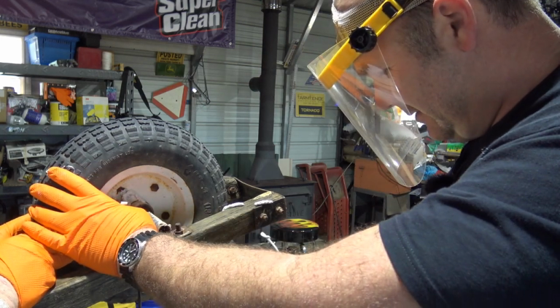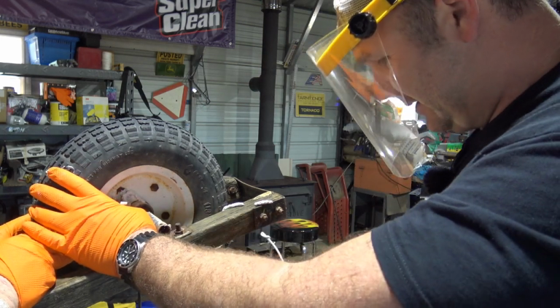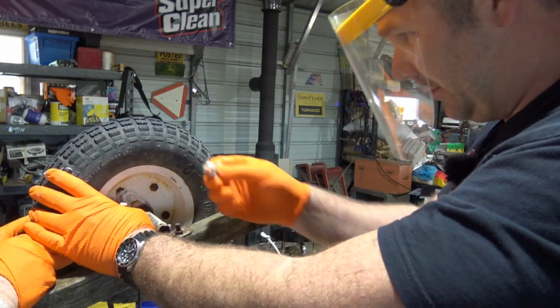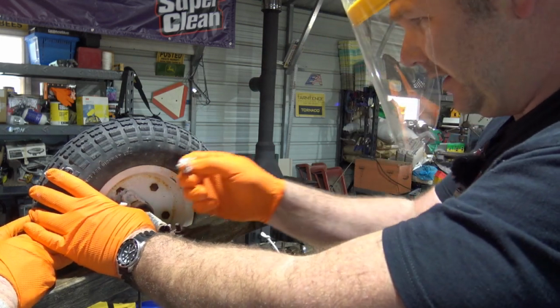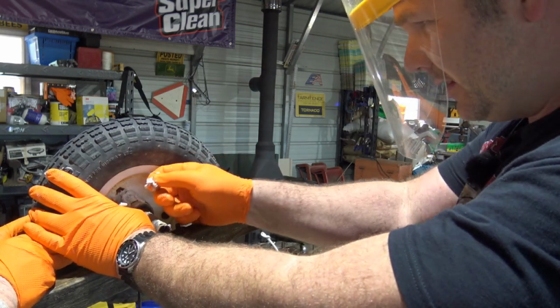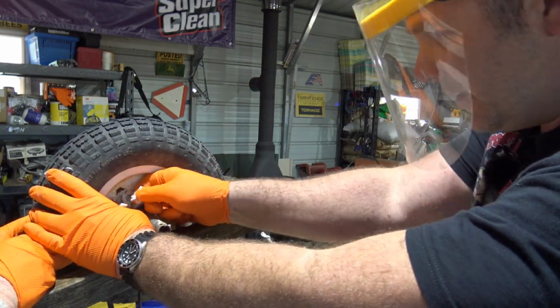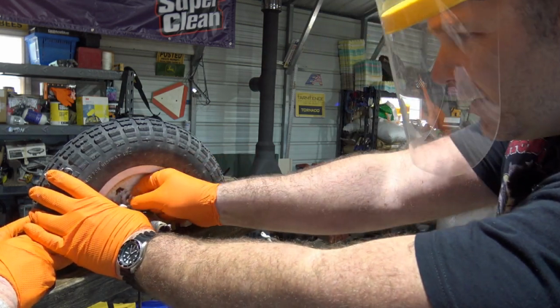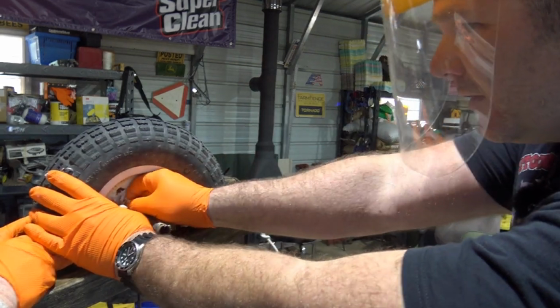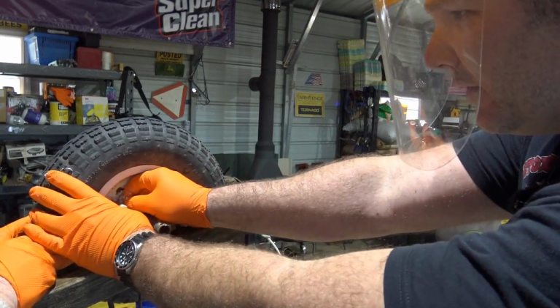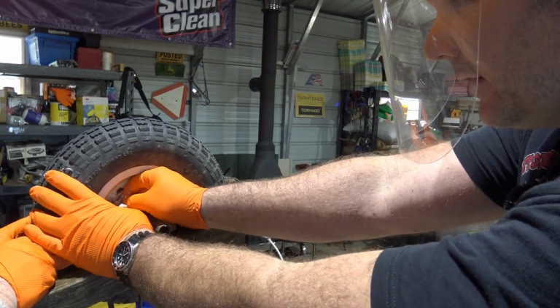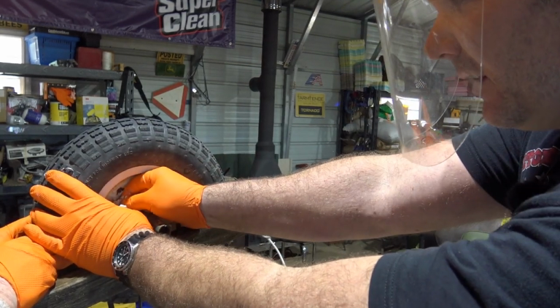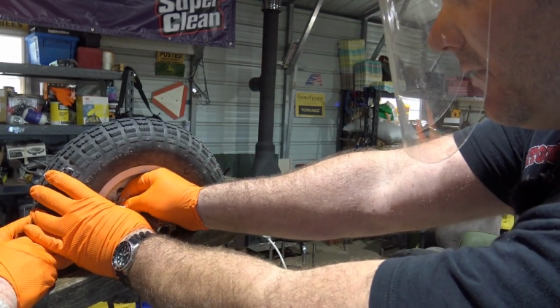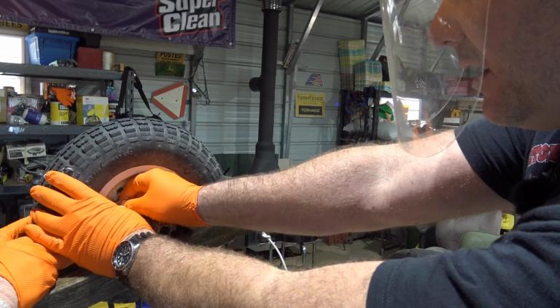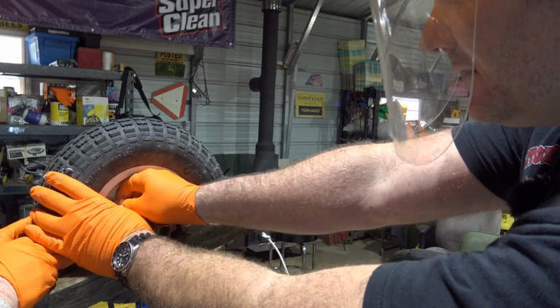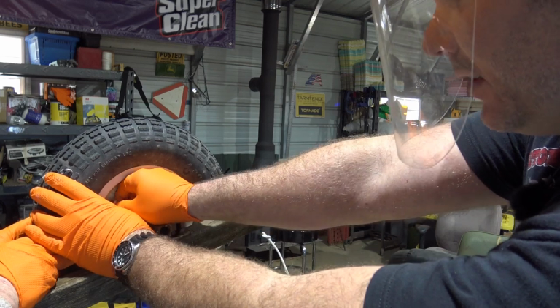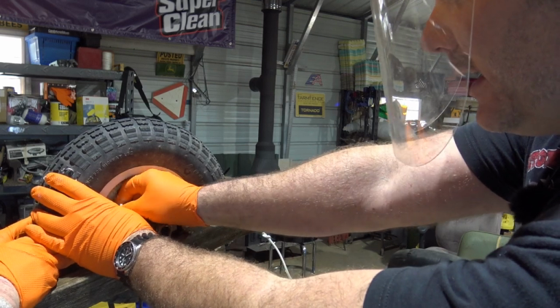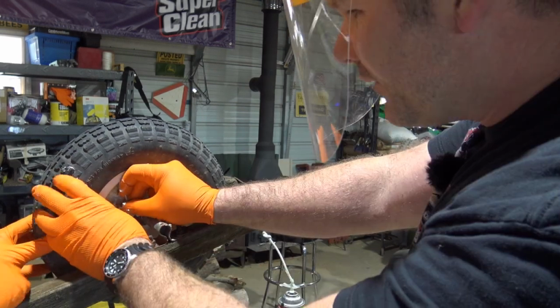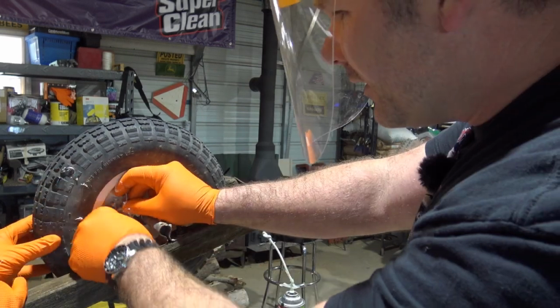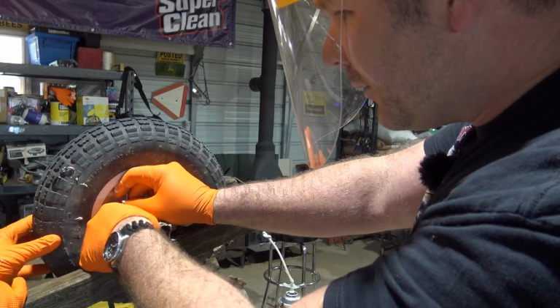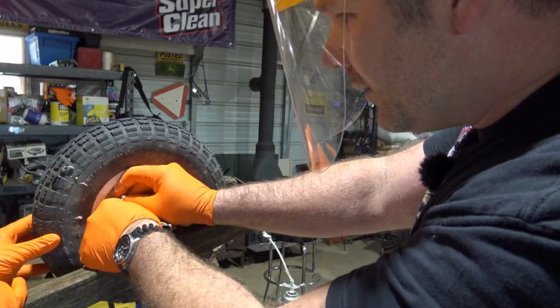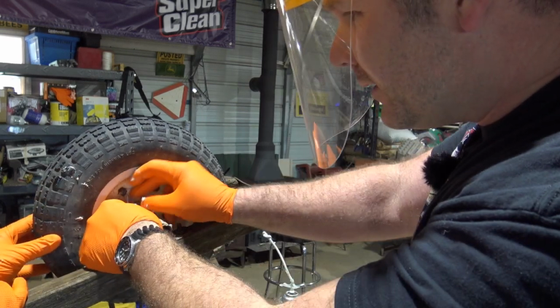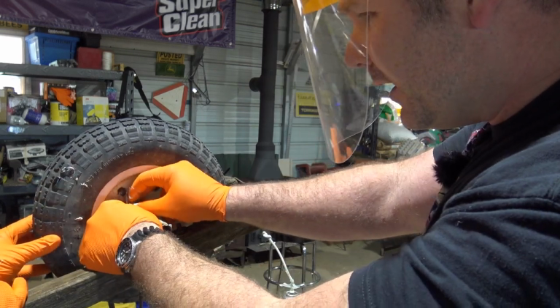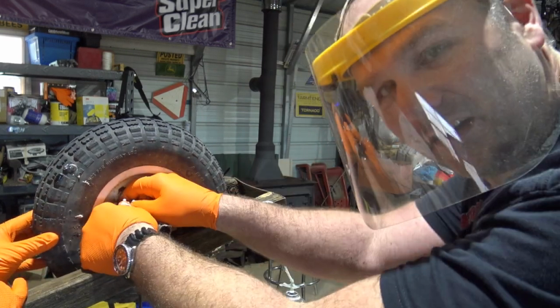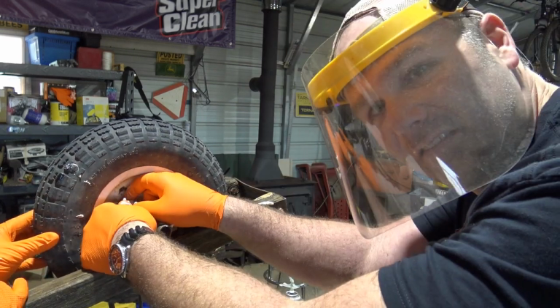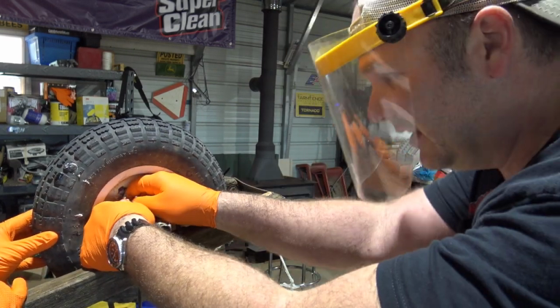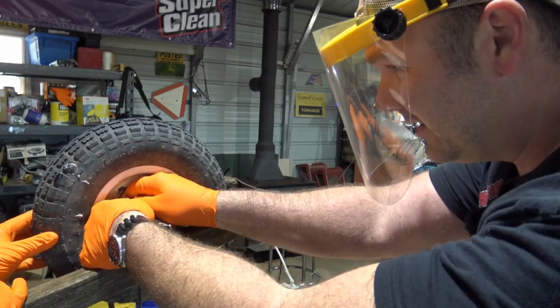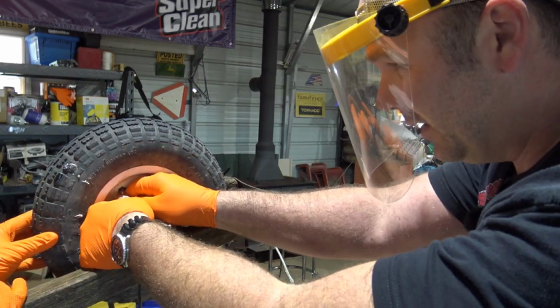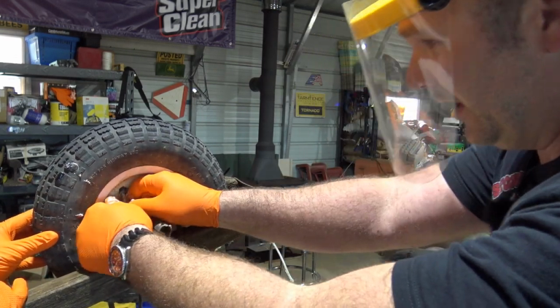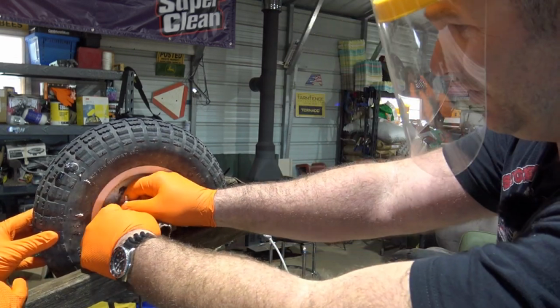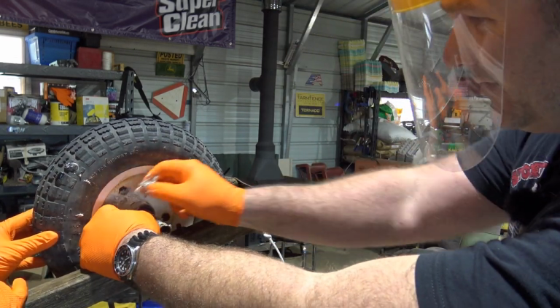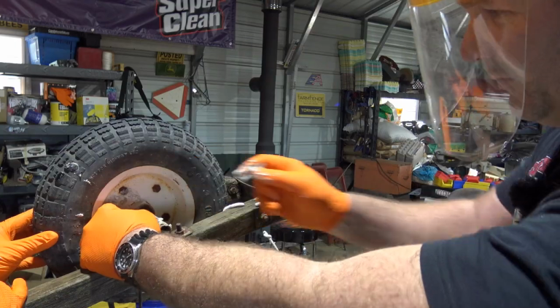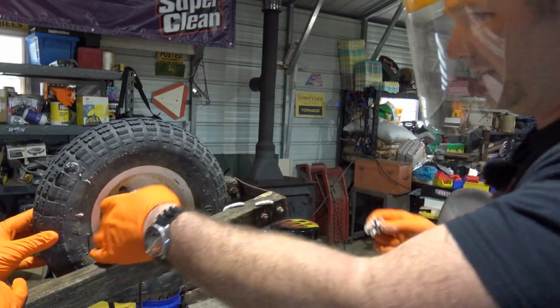This is going to be interesting — she's blowing out. Definitely a better way to do this. If I didn't have these gloves, this would be a disaster of a mess.